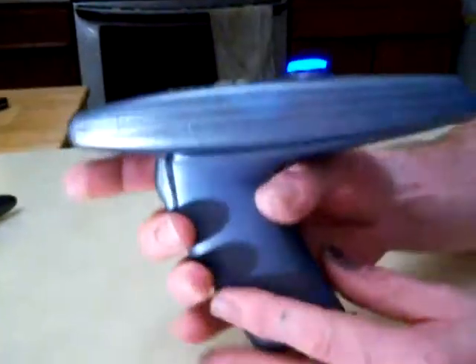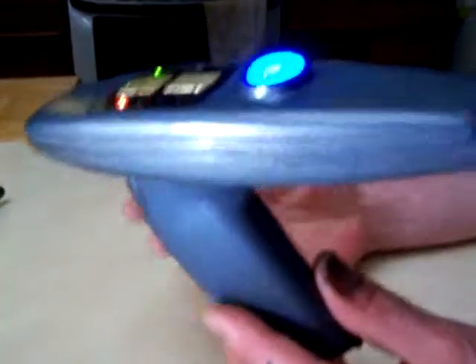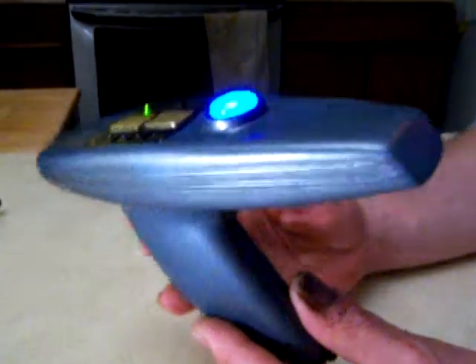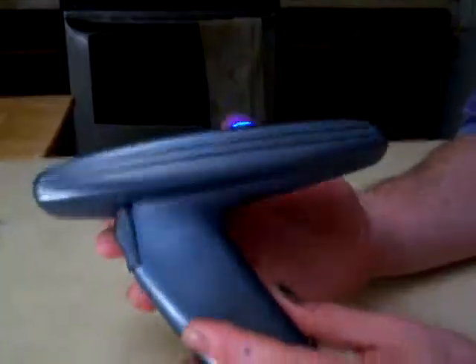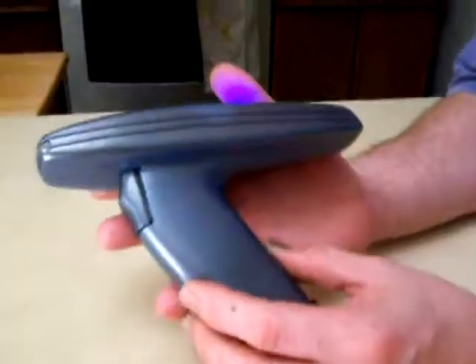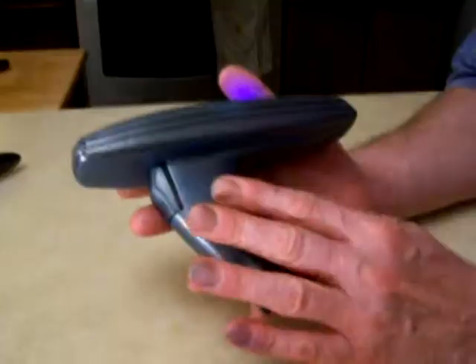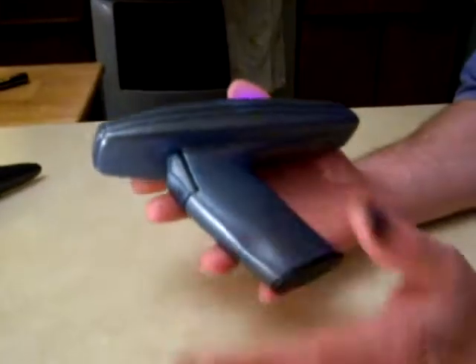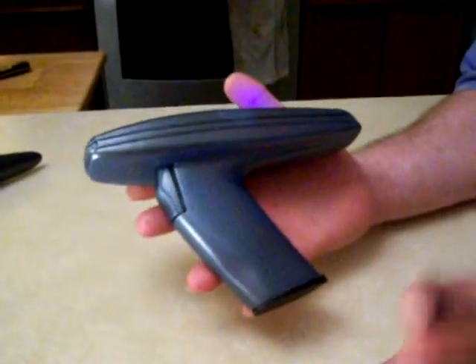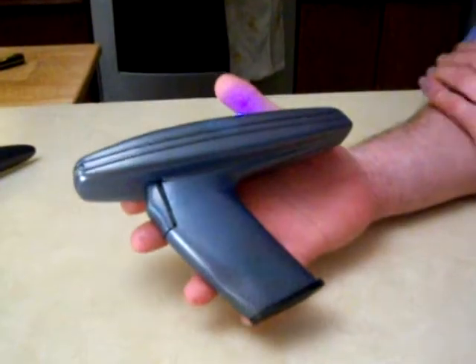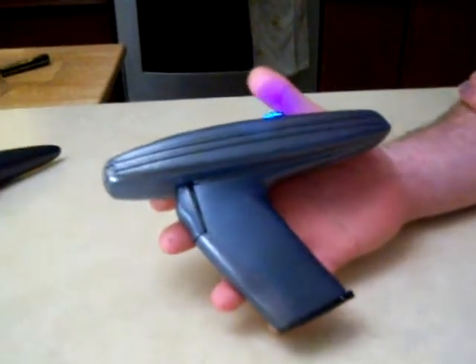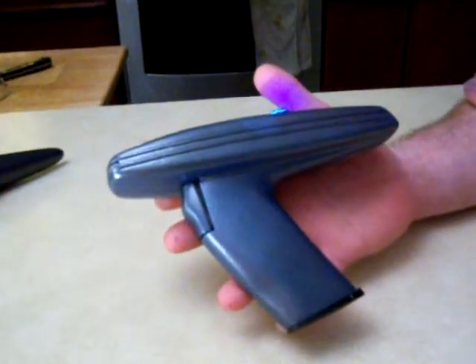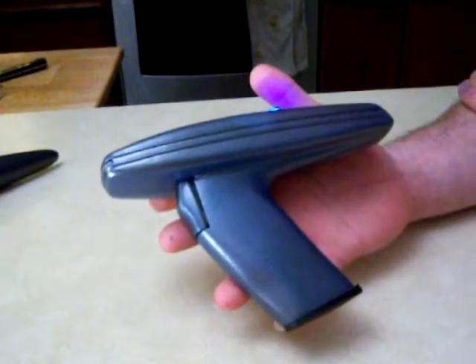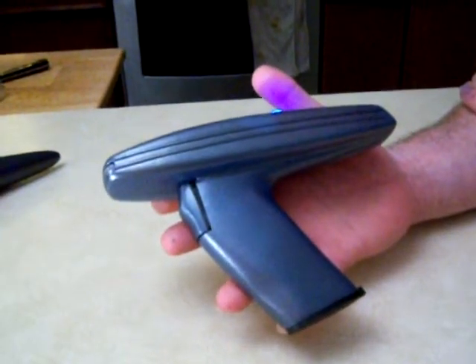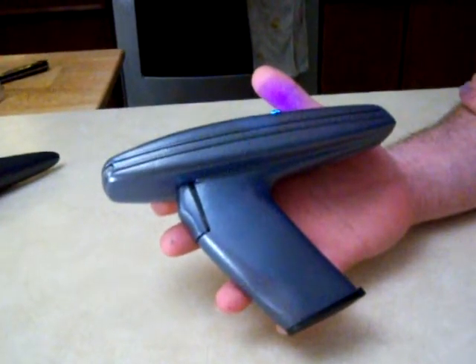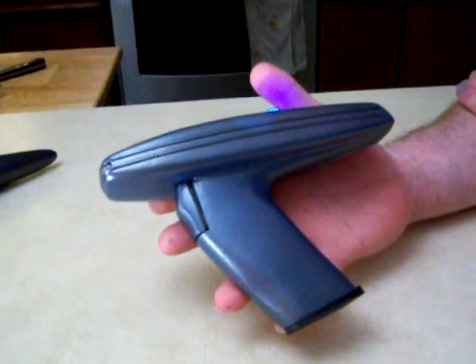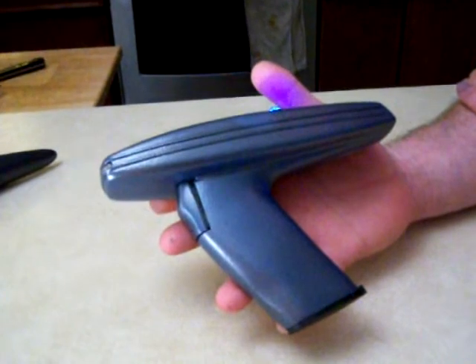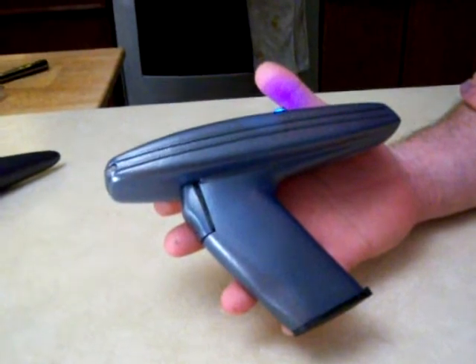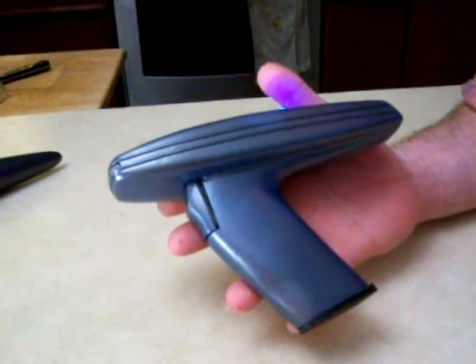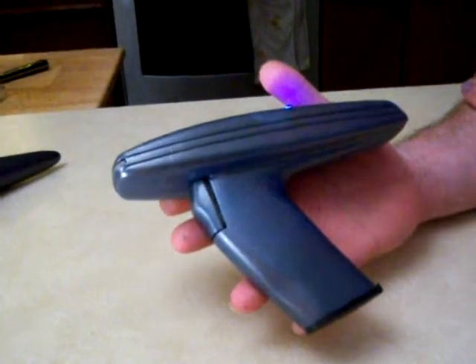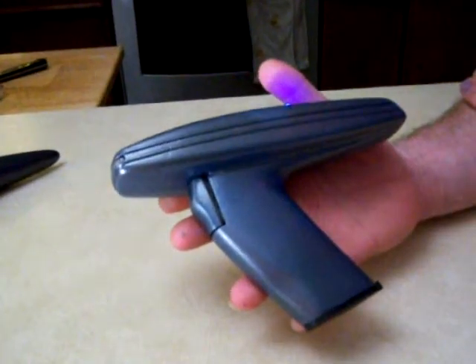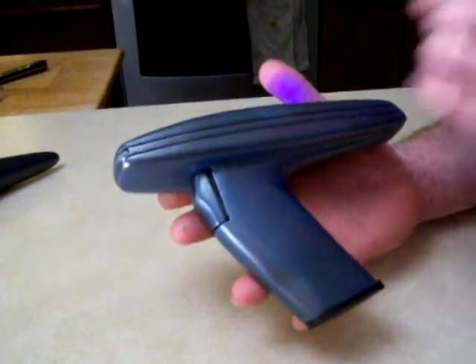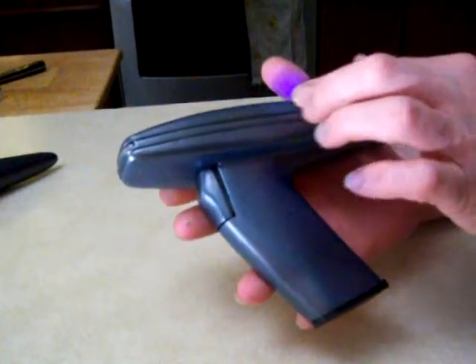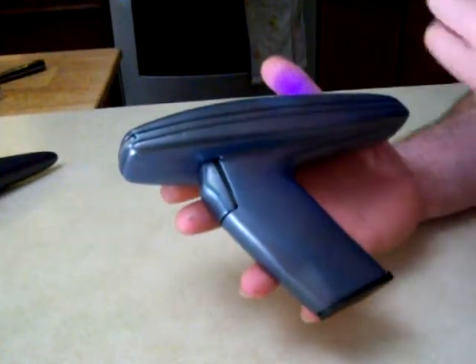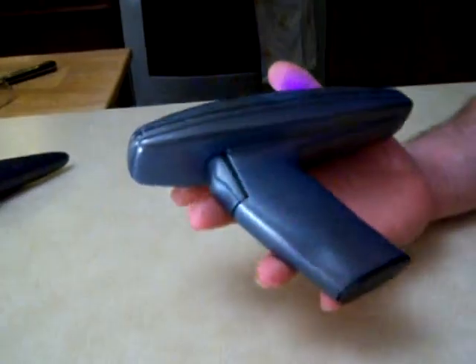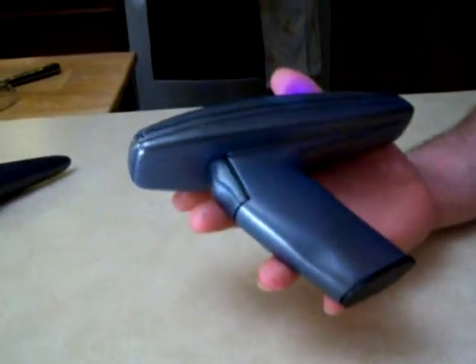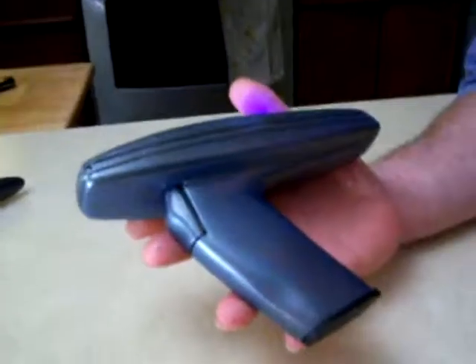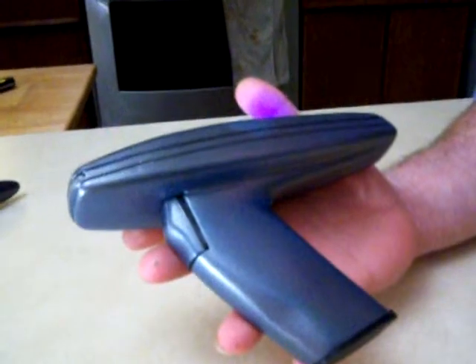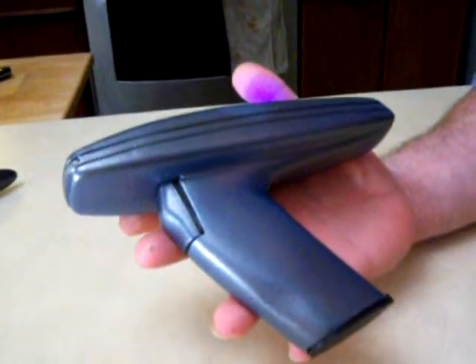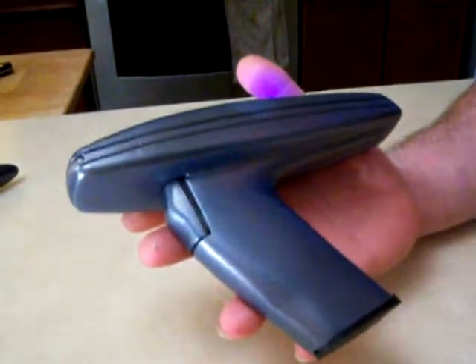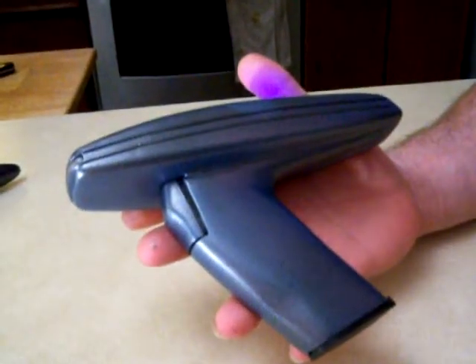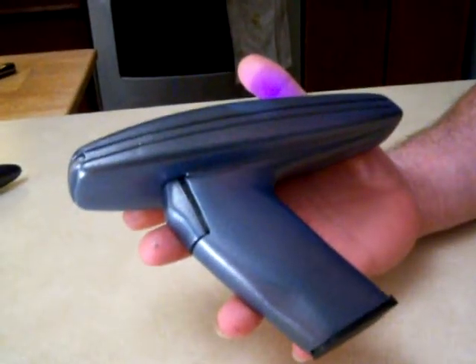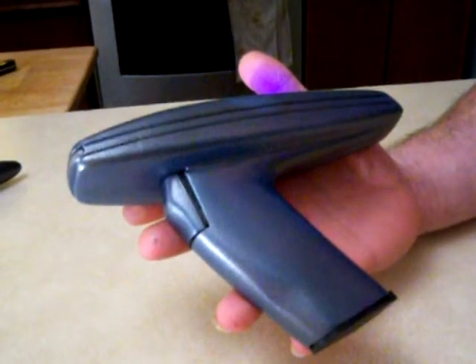And this is the Wrath of Khan slash motion picture phaser. These were exclusive to the prop department back in the 1990s. If you check on YouTube you'll see it featured in one of my commercials or the outtakes.